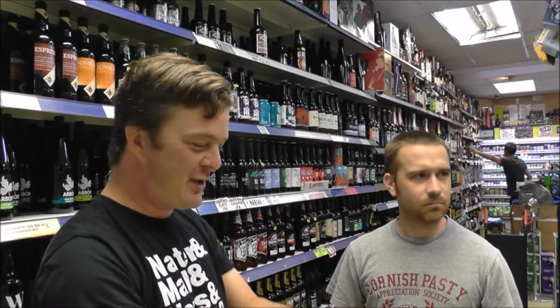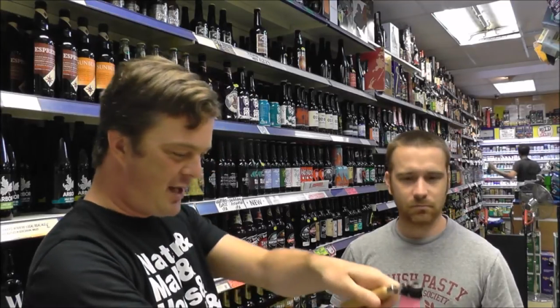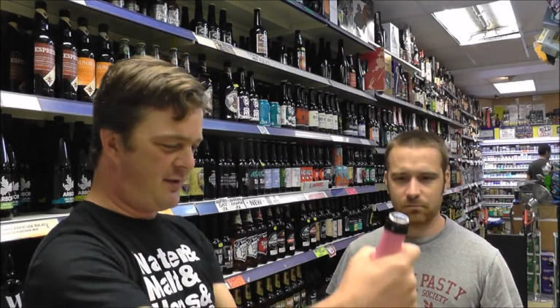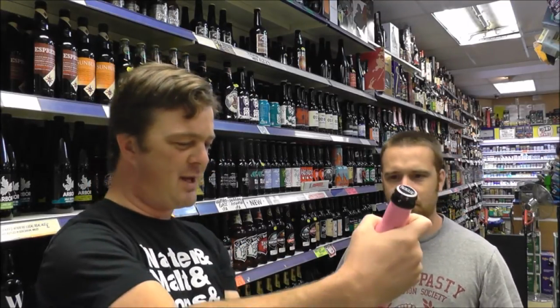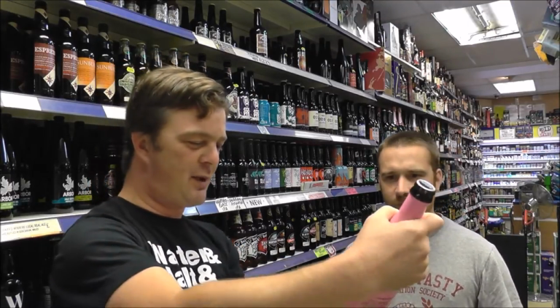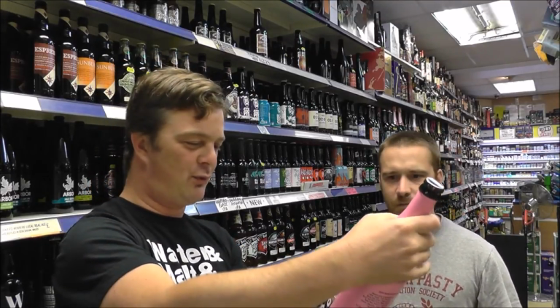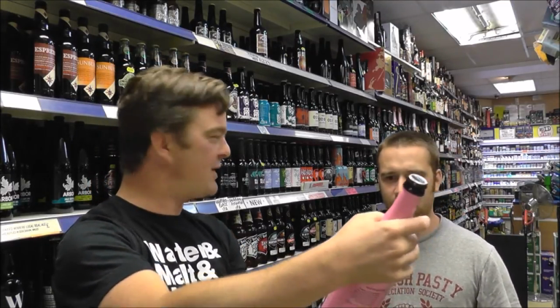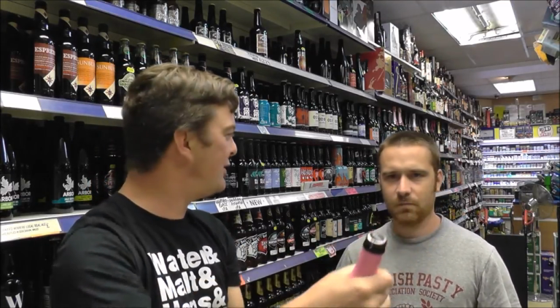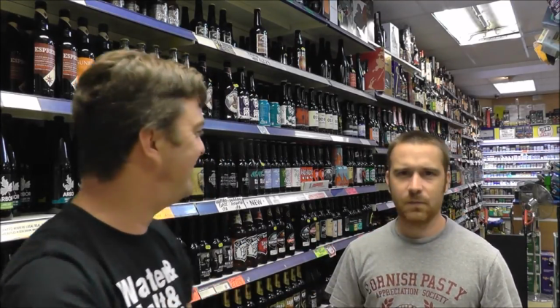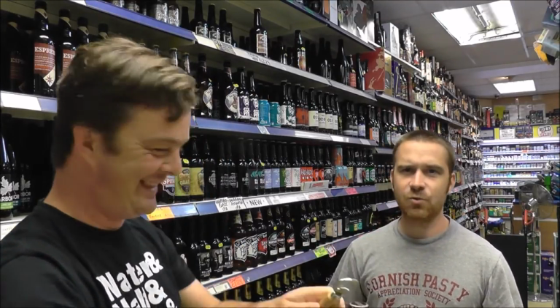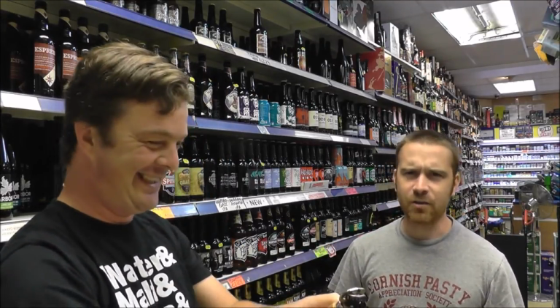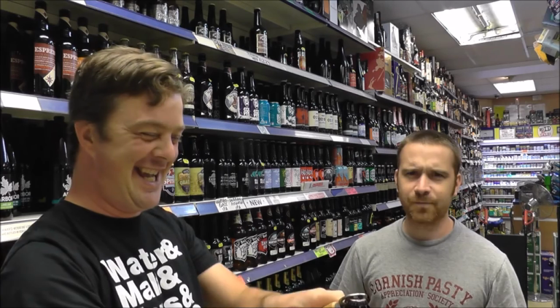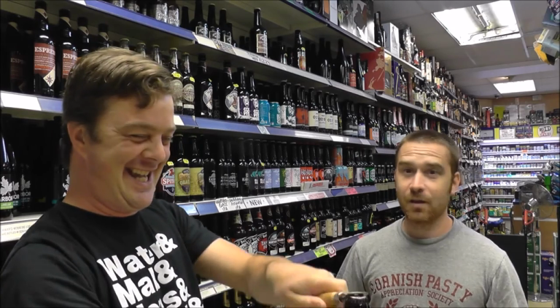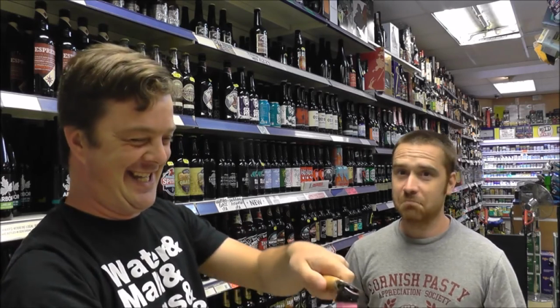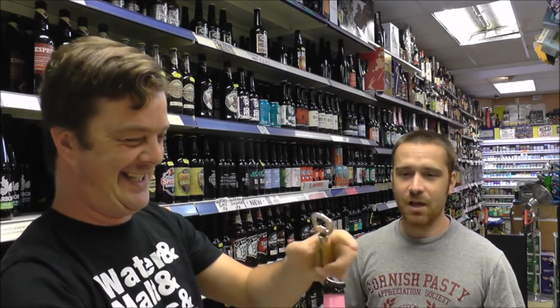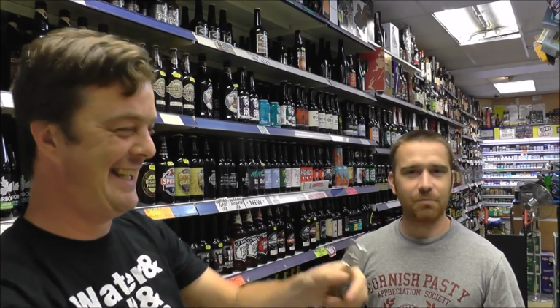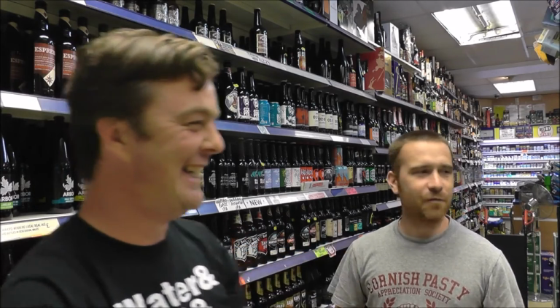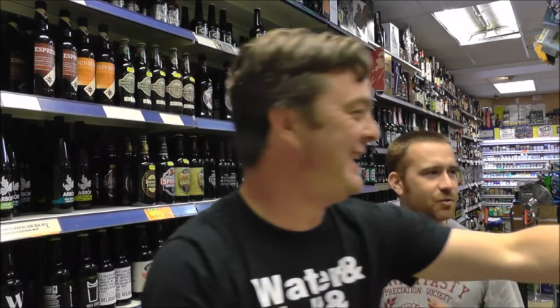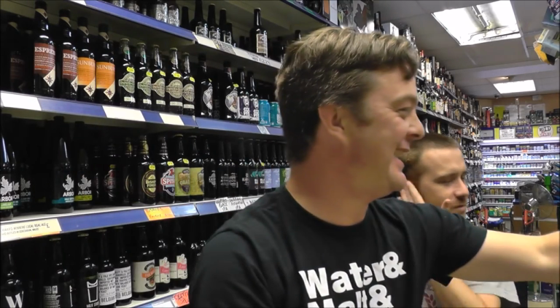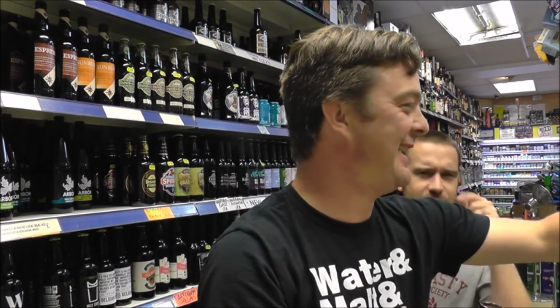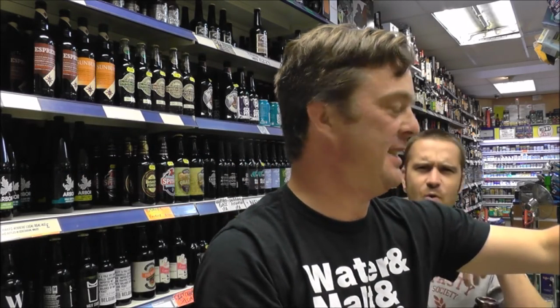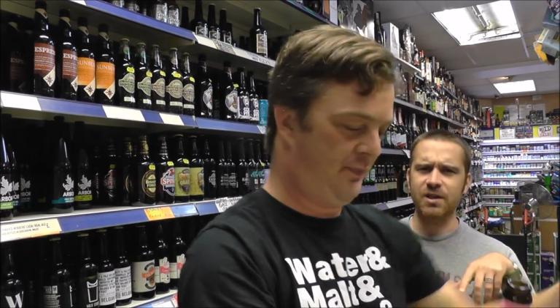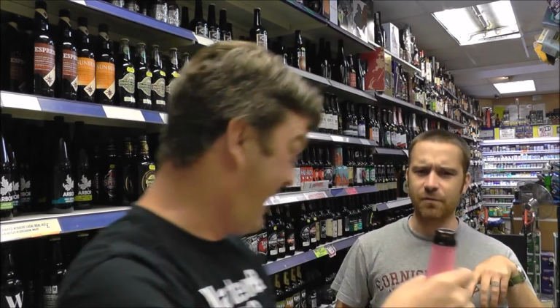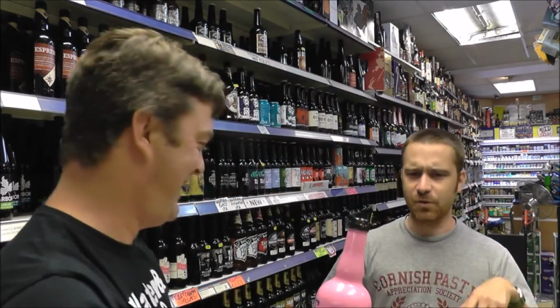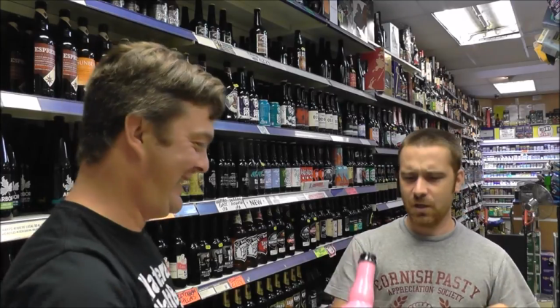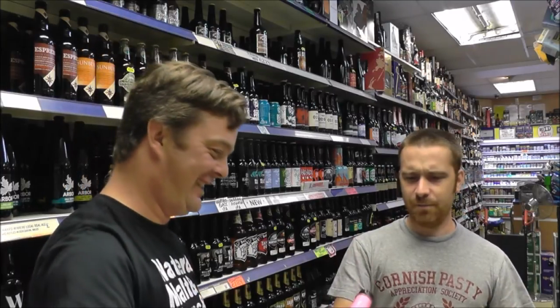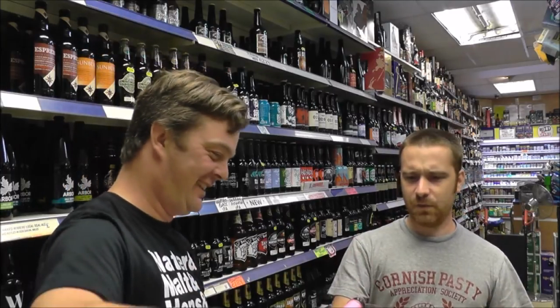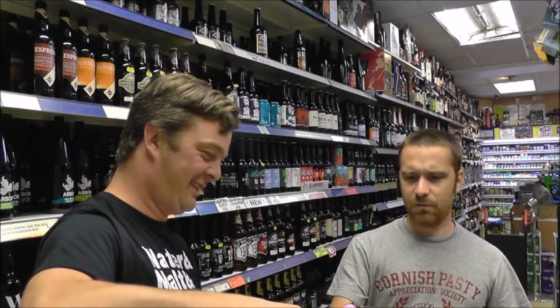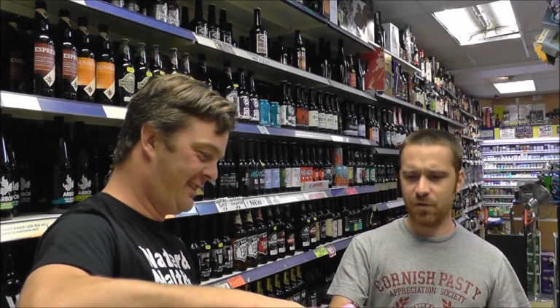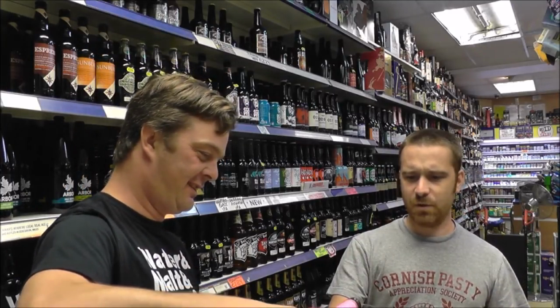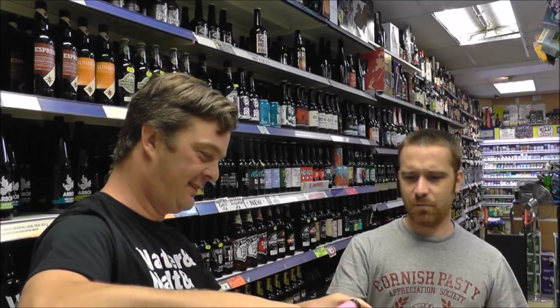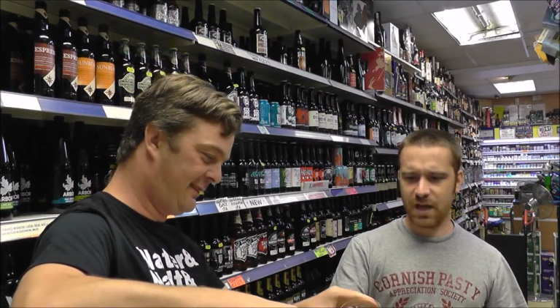Chris, what do you think of a beer with Pretzel, Raspberry and Chocolate in it? Sounds rank. I might have heard lots of these, because there's been a whole range, isn't there? Yeah. I might have heard they've all been pretty hanging.